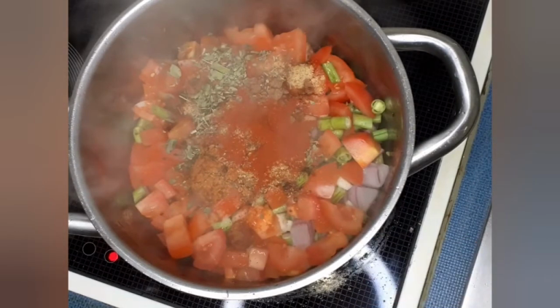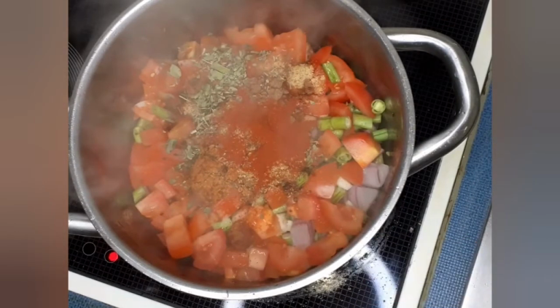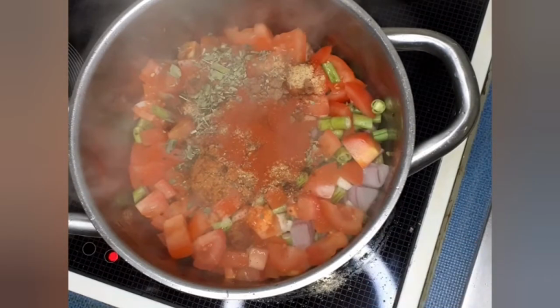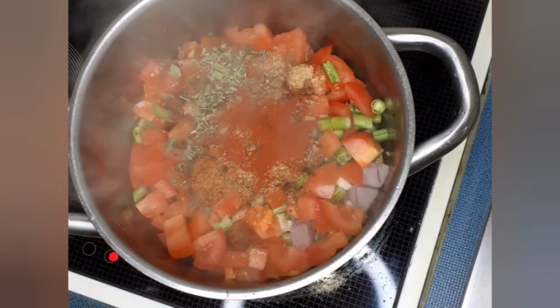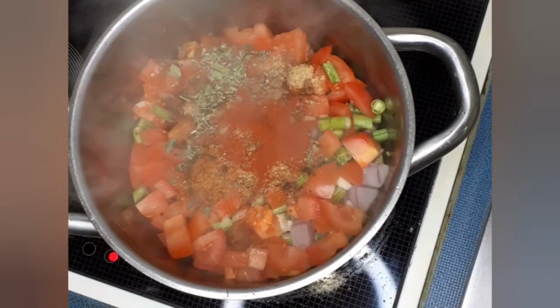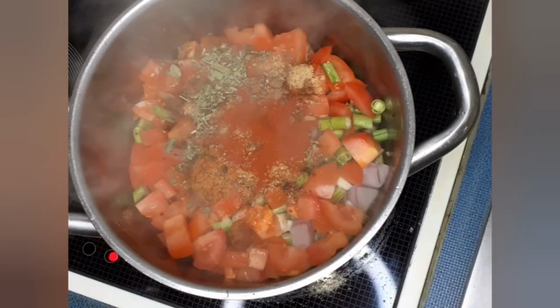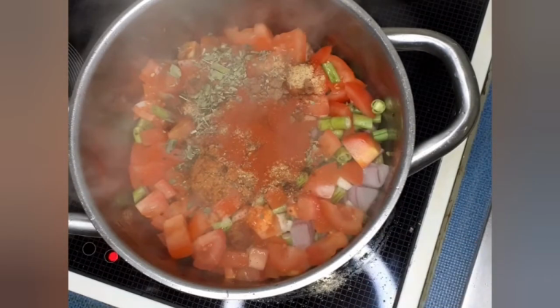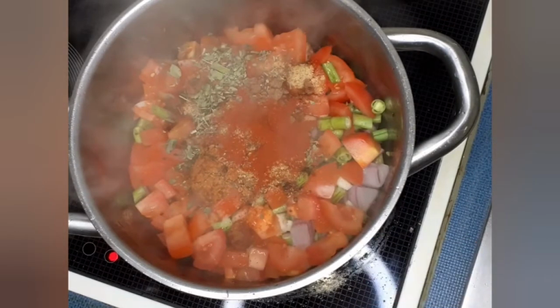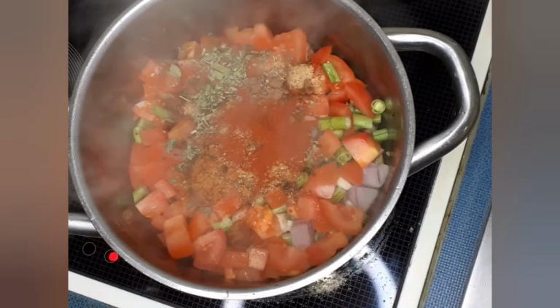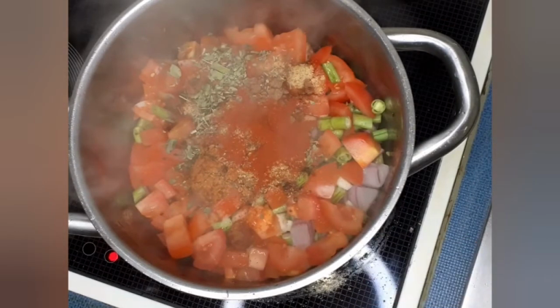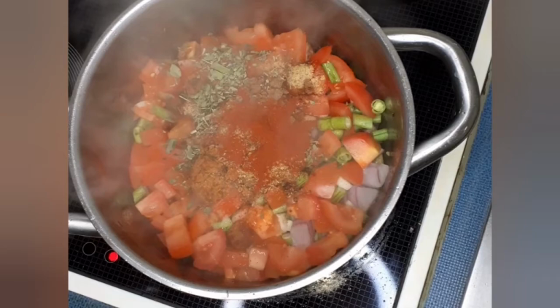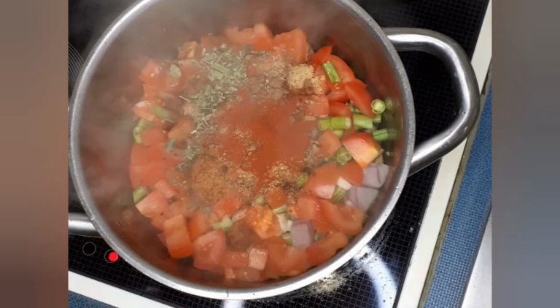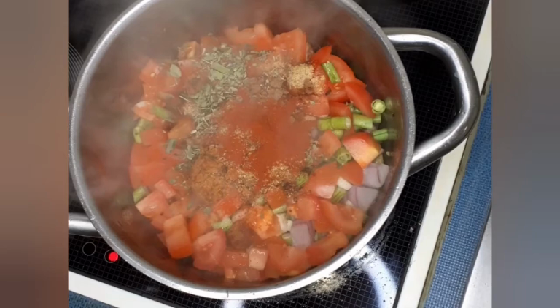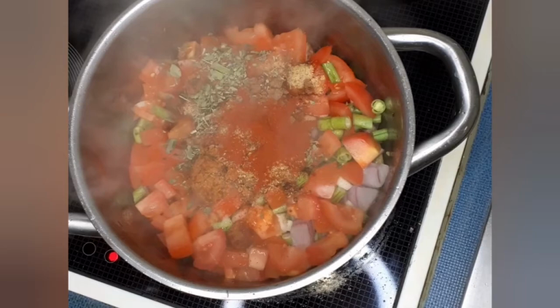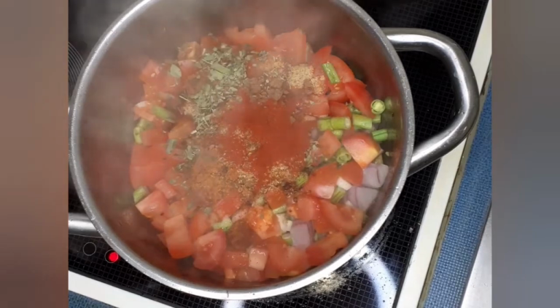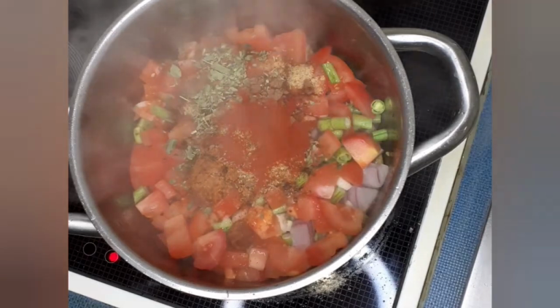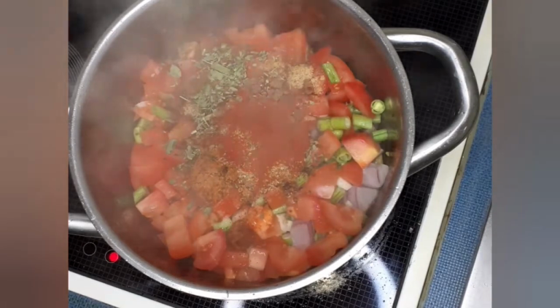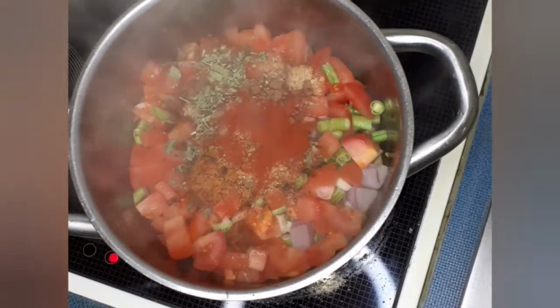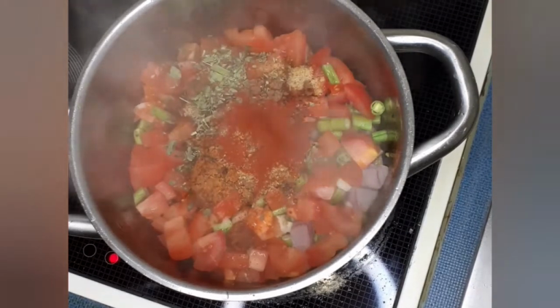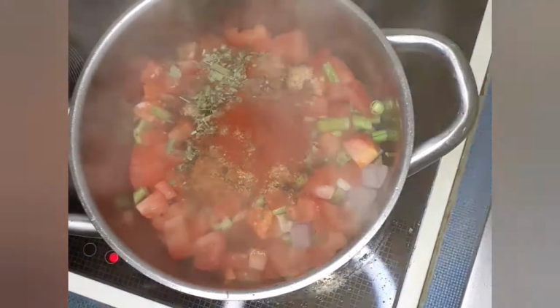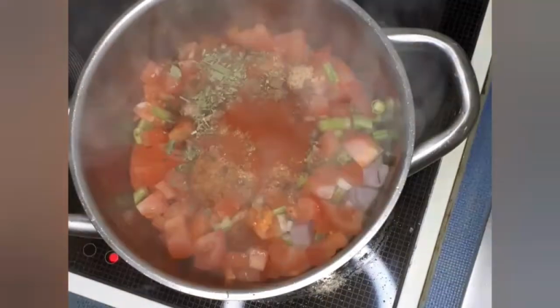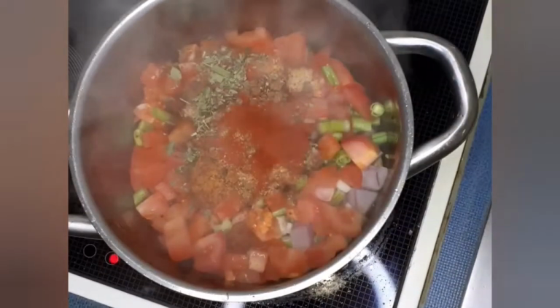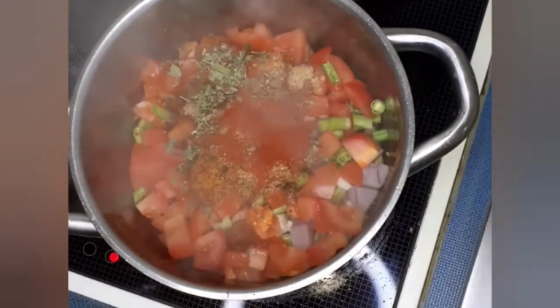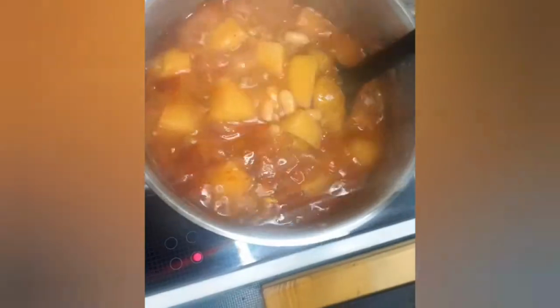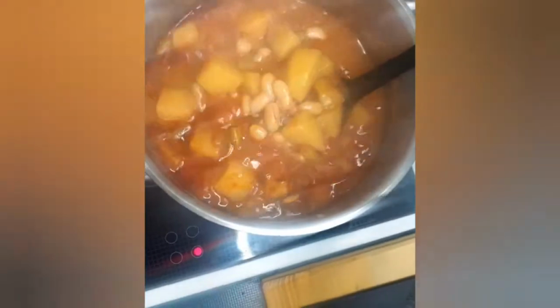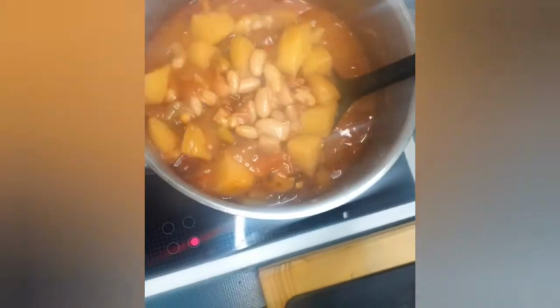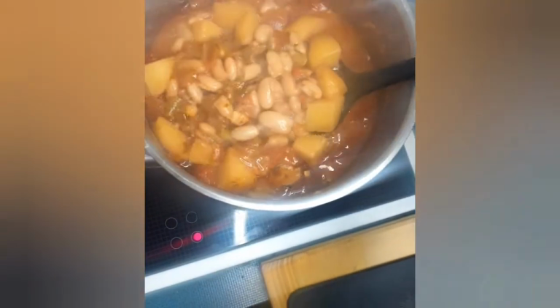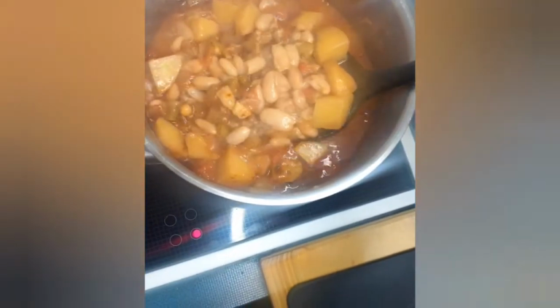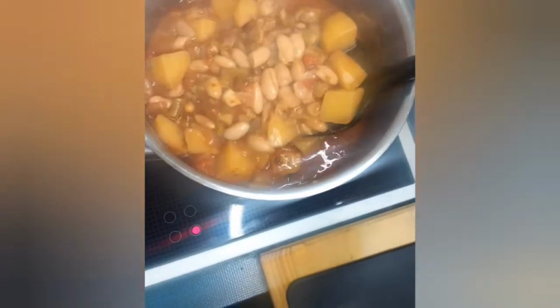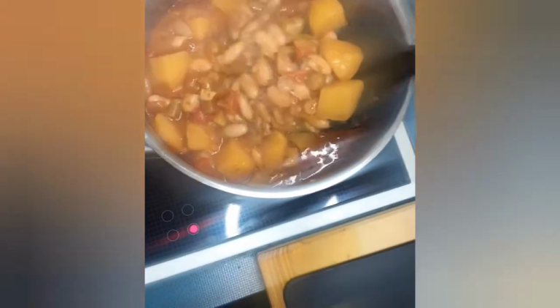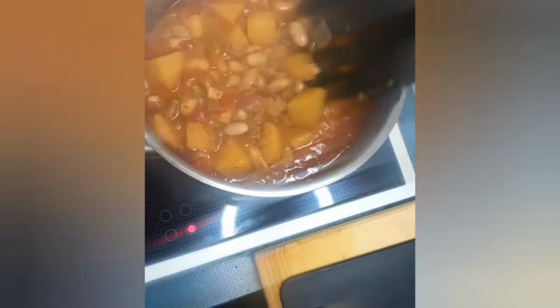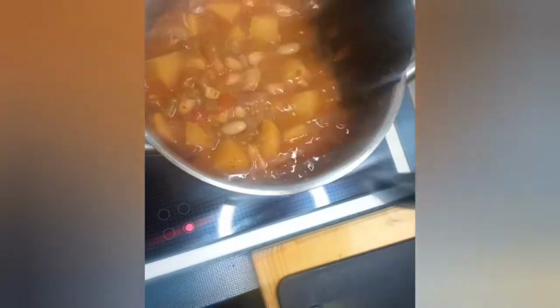After this, you put your beans inside, then you cover and simmer for around 10 to 15 minutes, and it will look like this with a little bit of water.